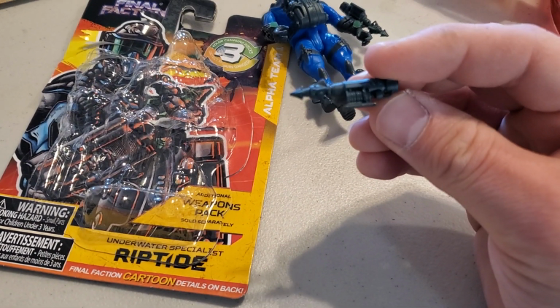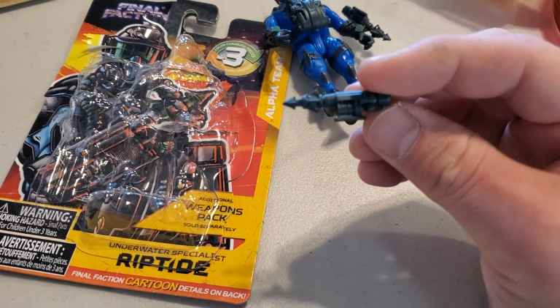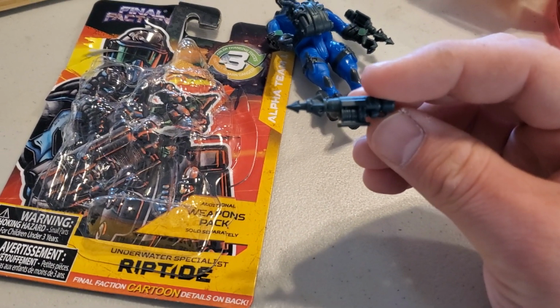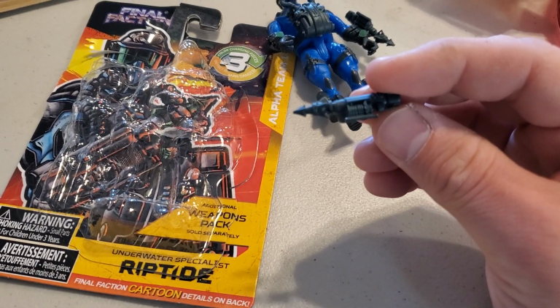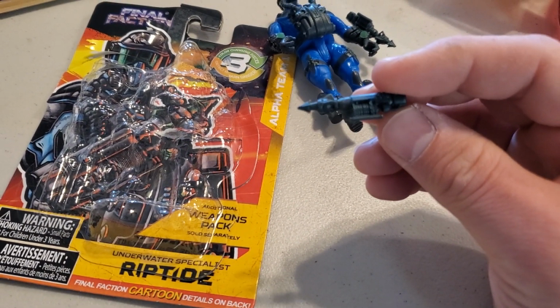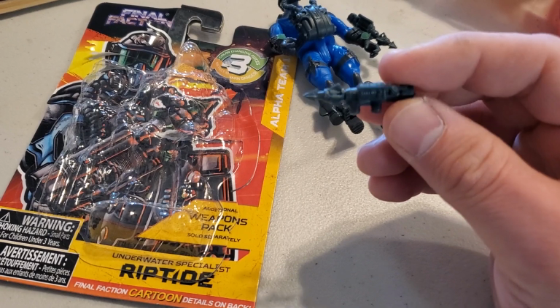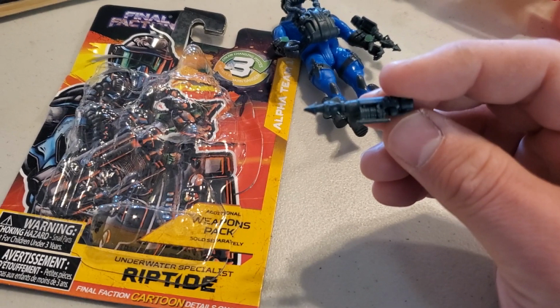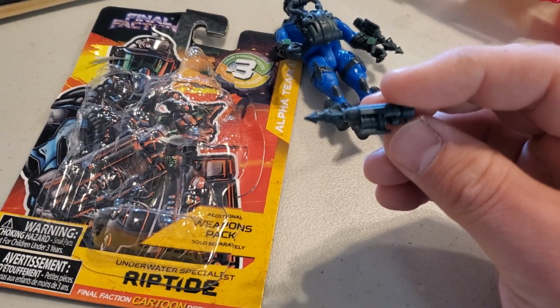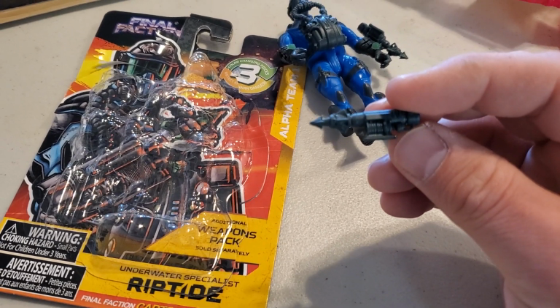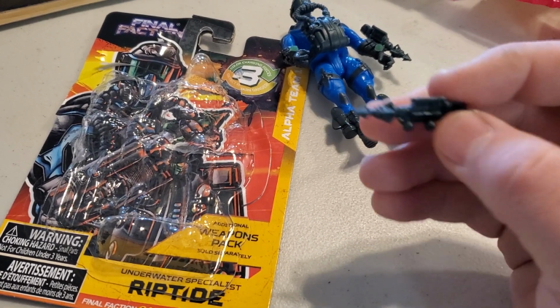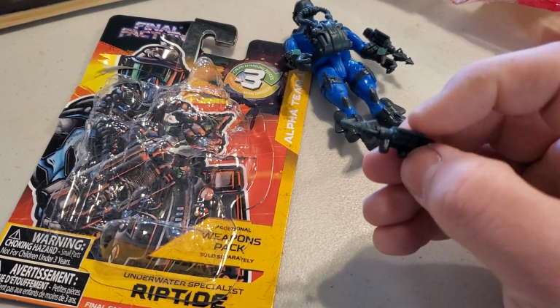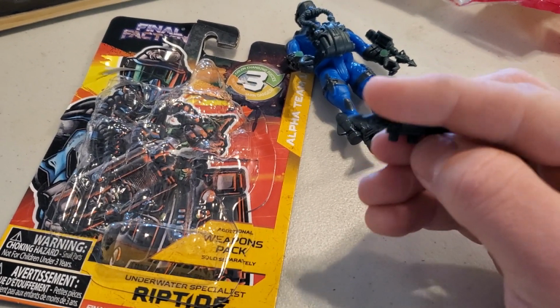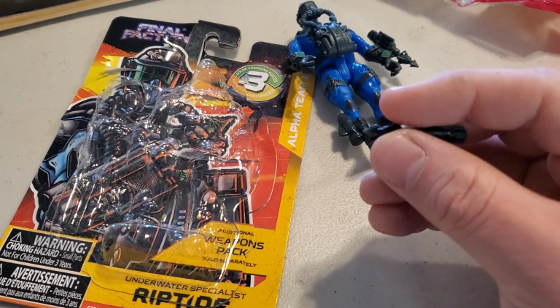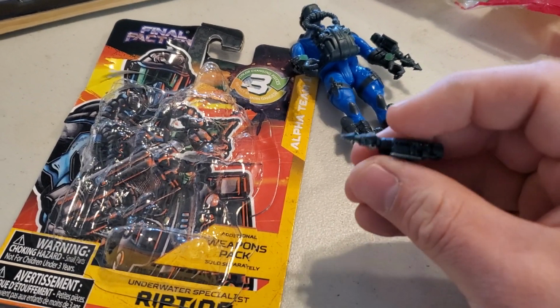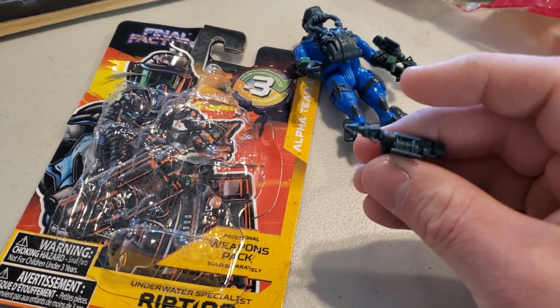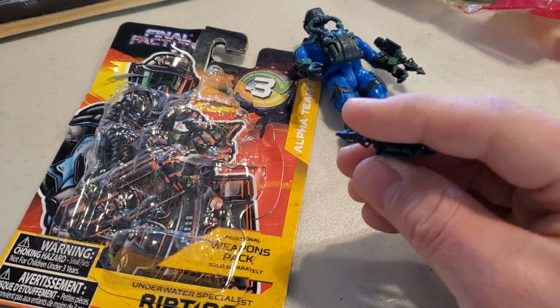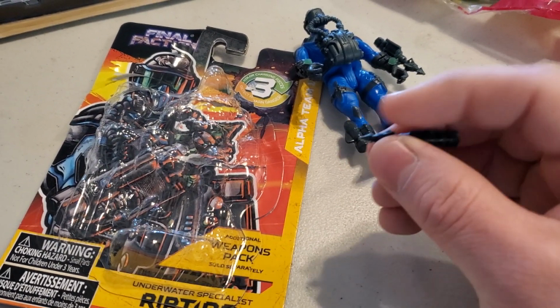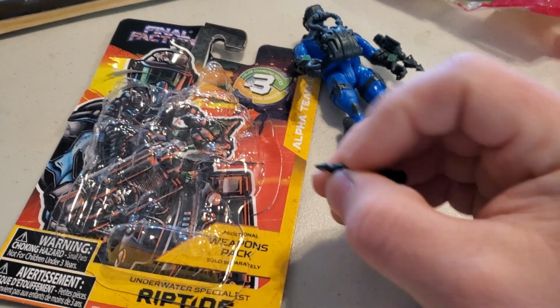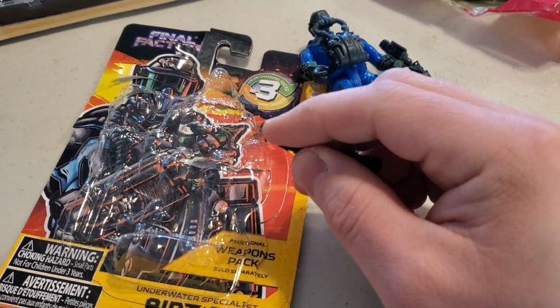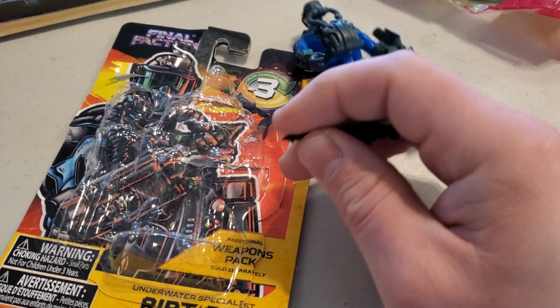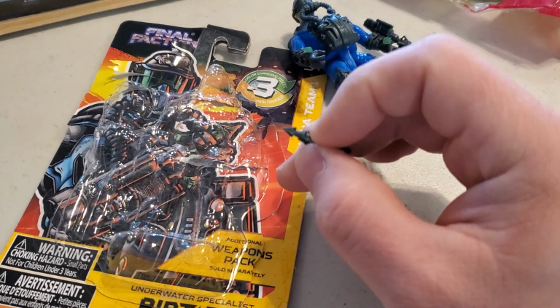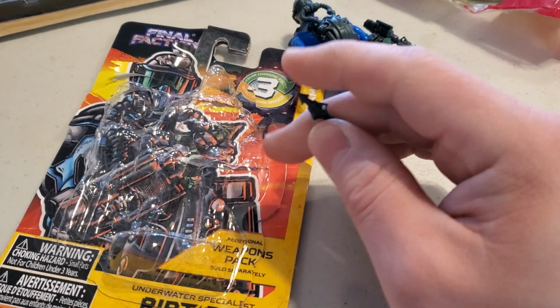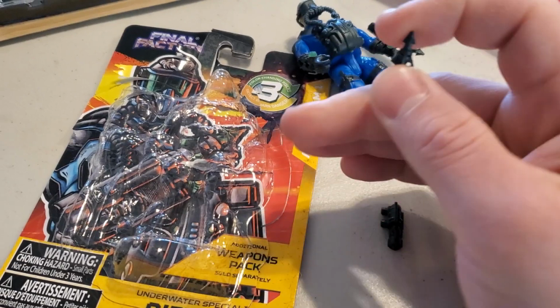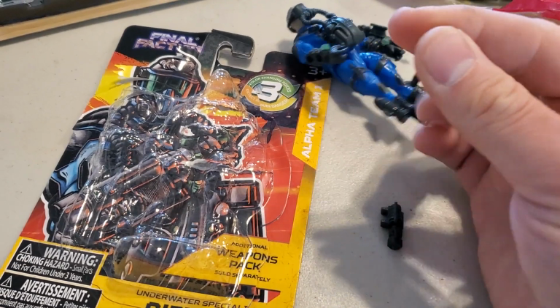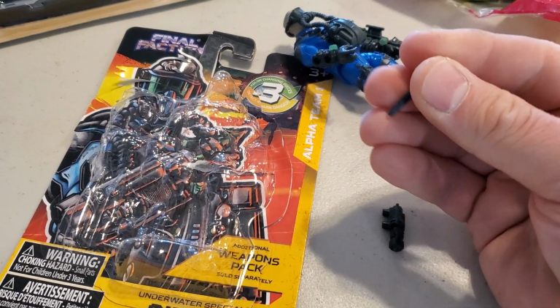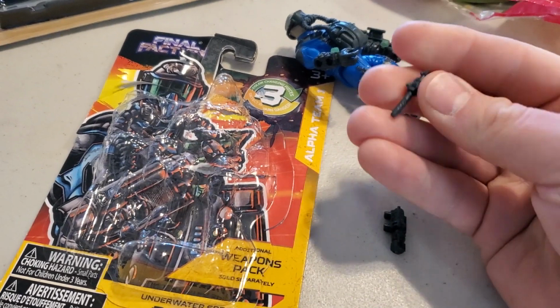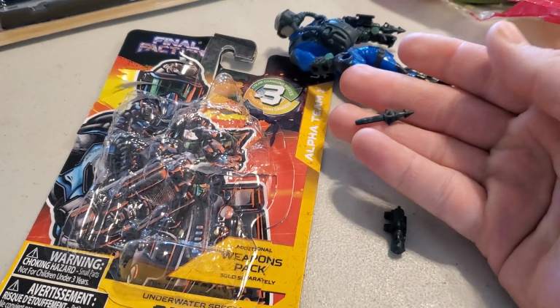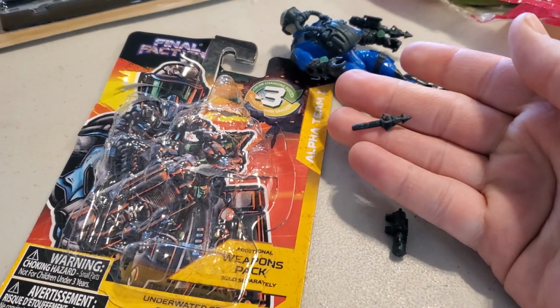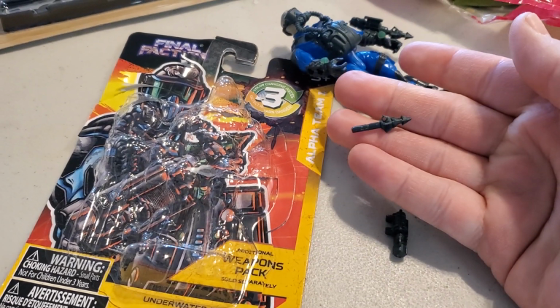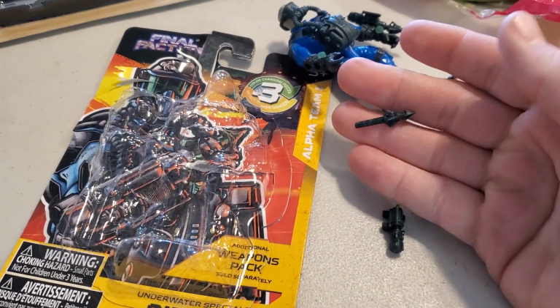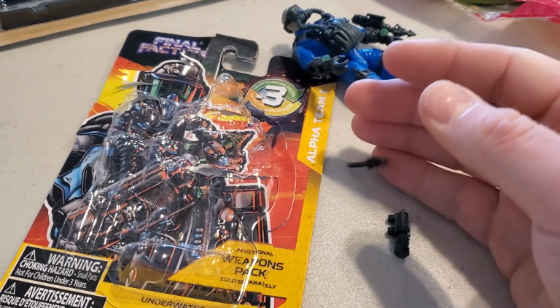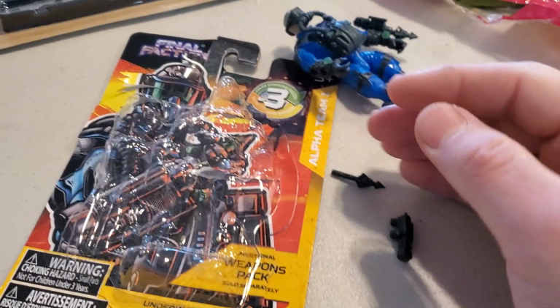I'm at work doing this review on my lunch. Anyways, it's kind of like a grappling hook for underwater, and I had no idea it actually comes out. So that's pretty impressive.